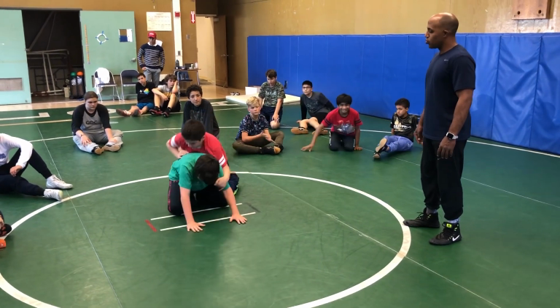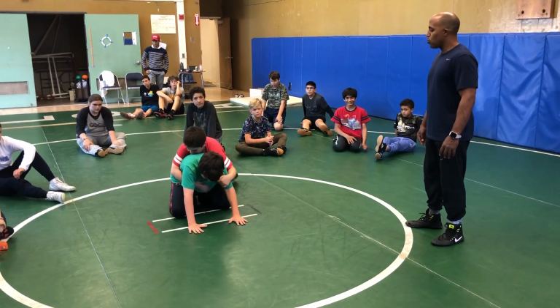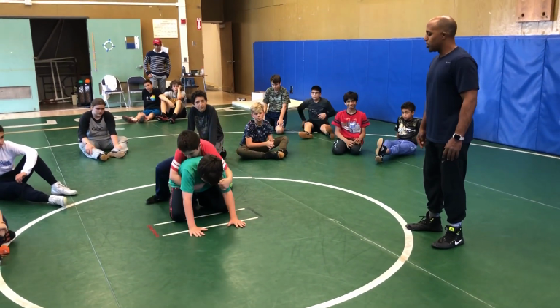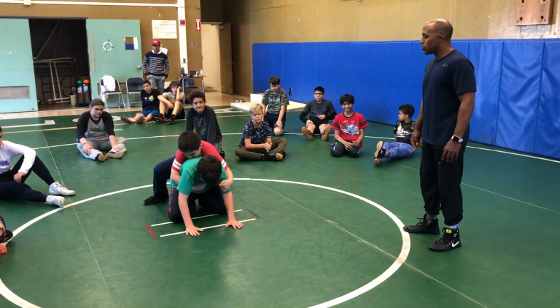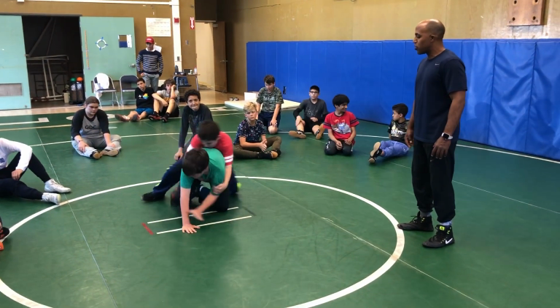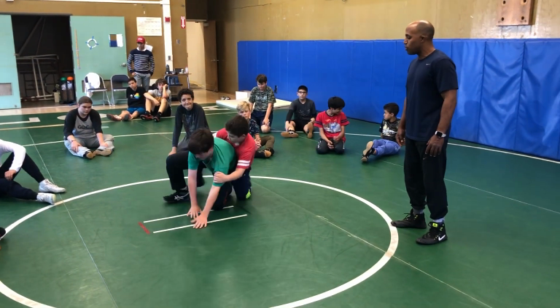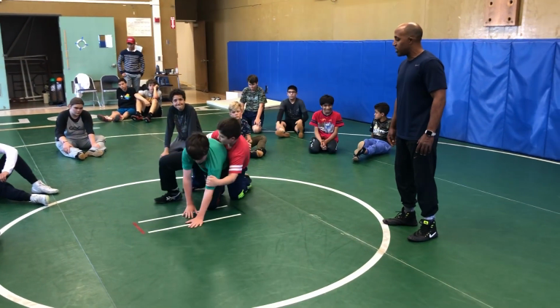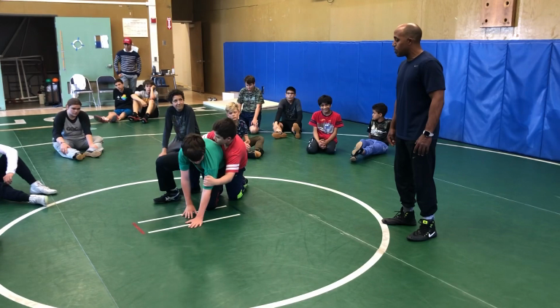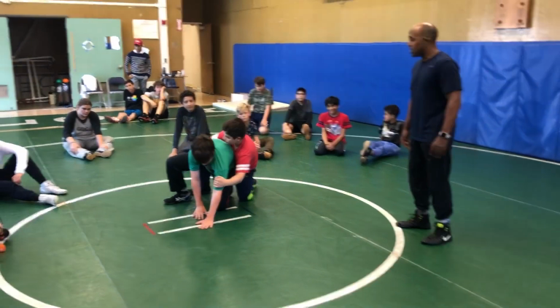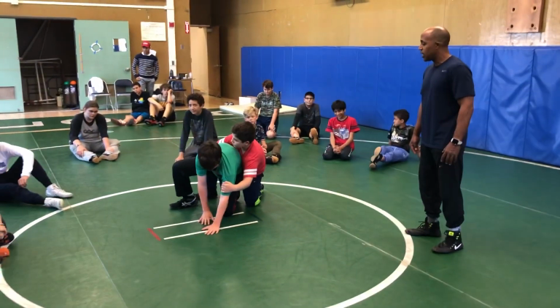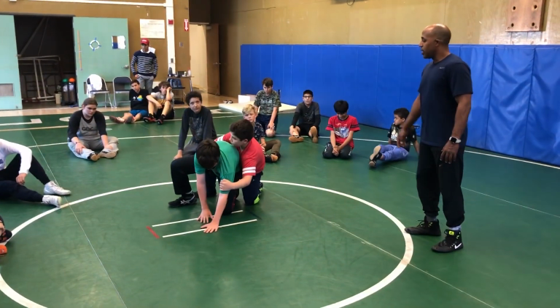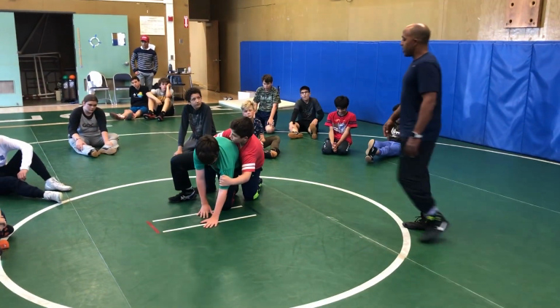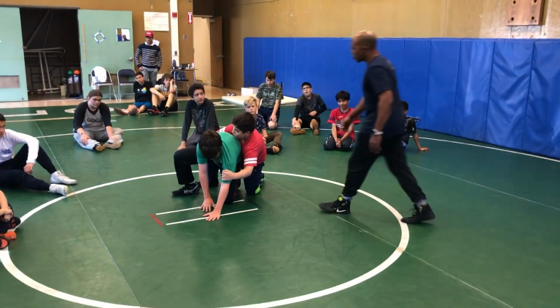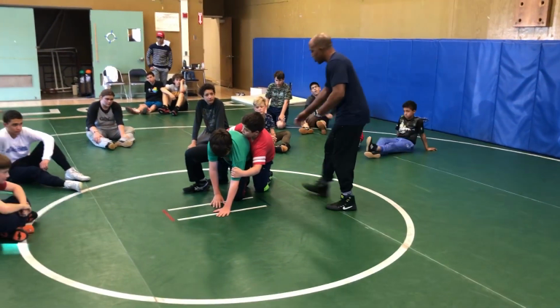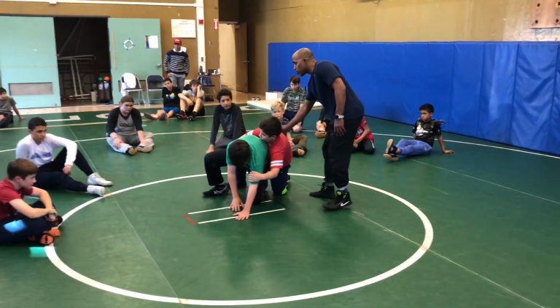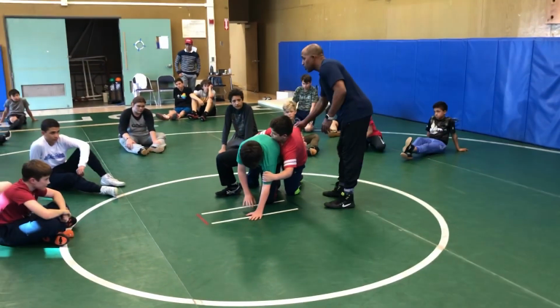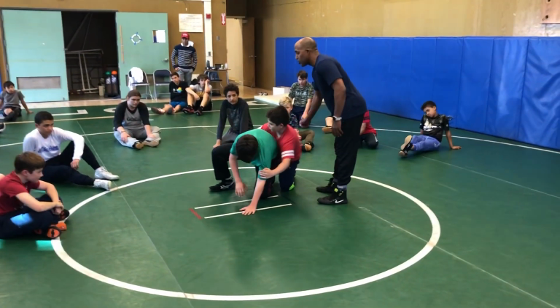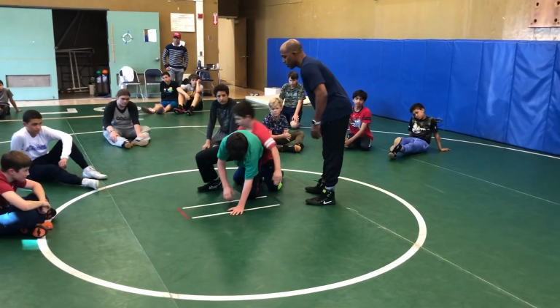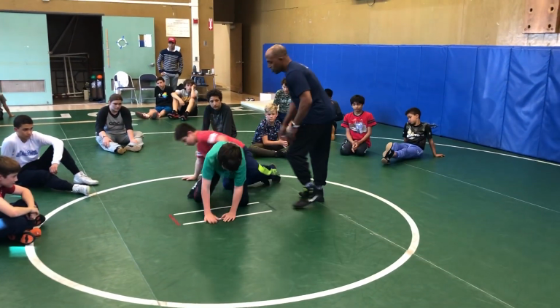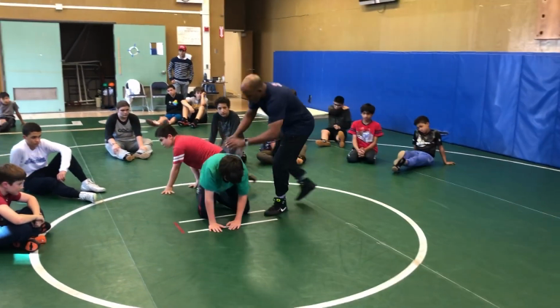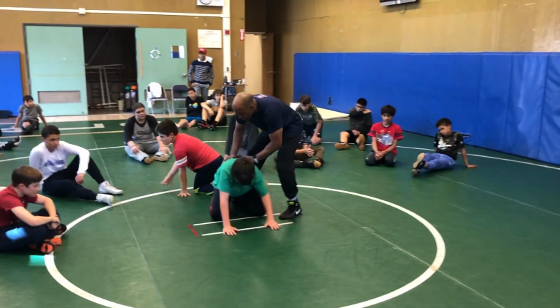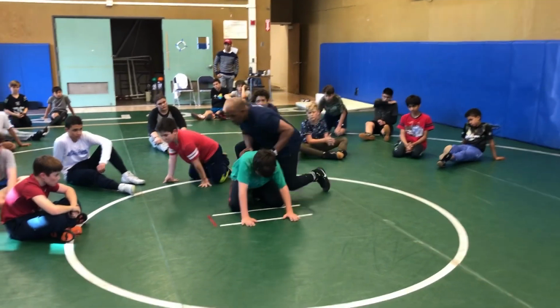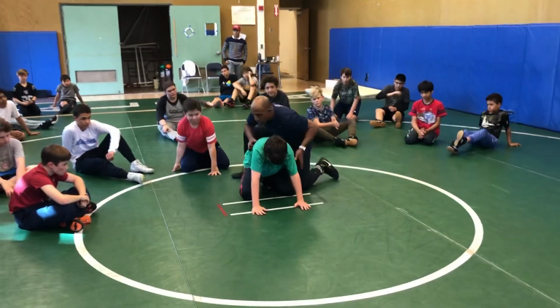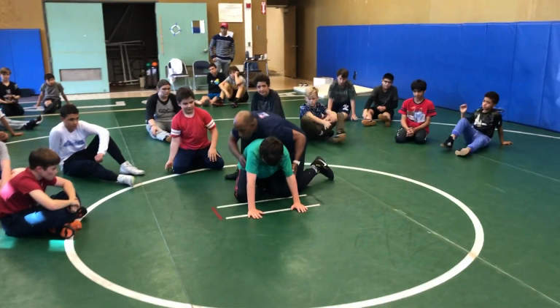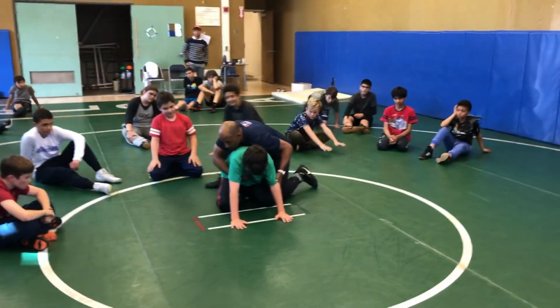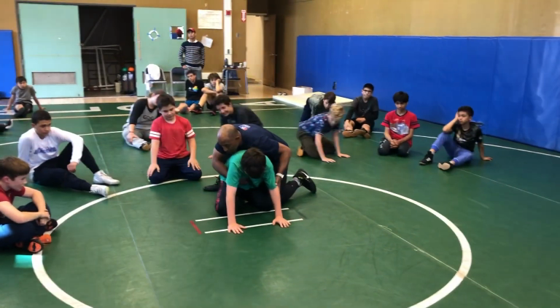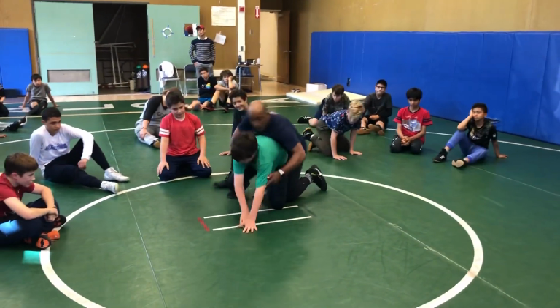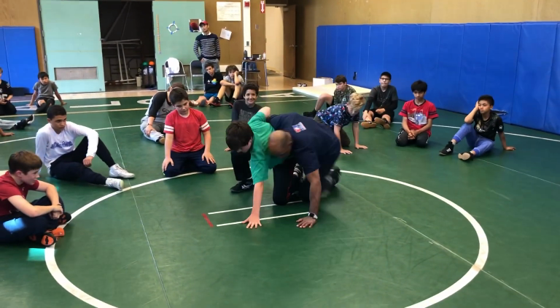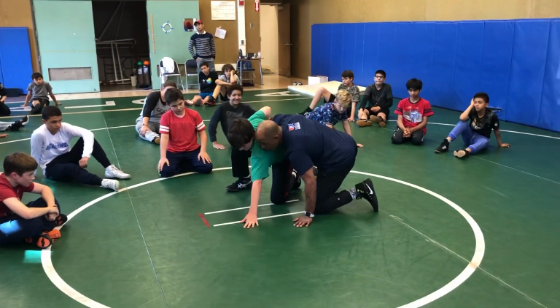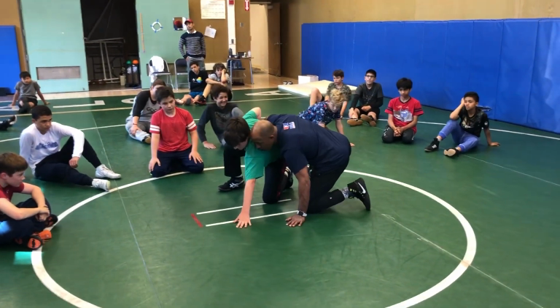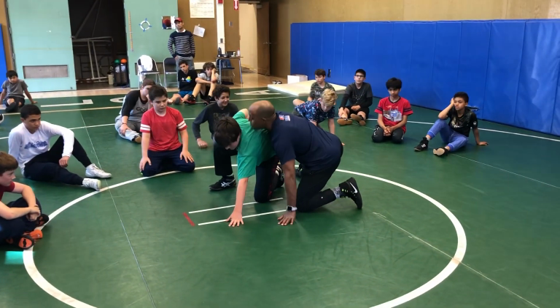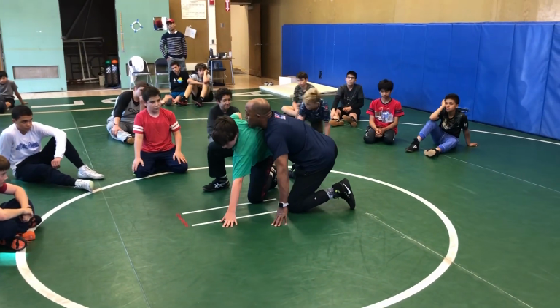Go super slow motion as he crosses his hand over and pivots his knee. Dennis is going to adjust. So he's here — as he crosses that hand and pivots his knee, I'm moving over here because I don't want him to switch me.